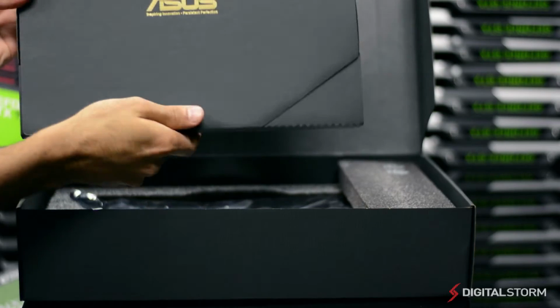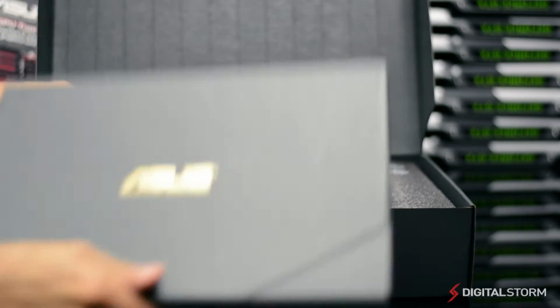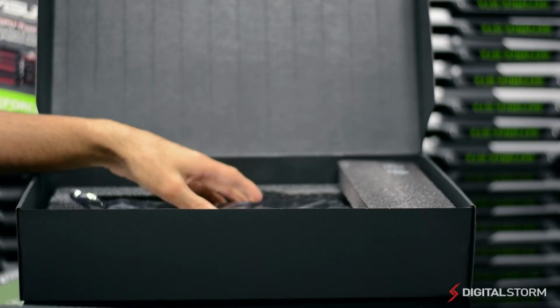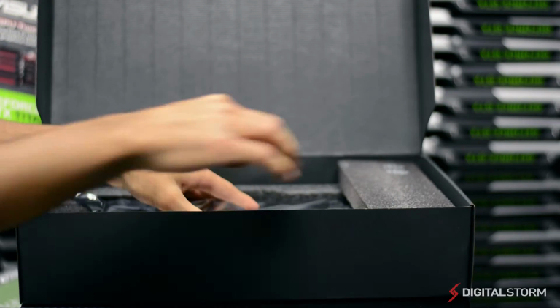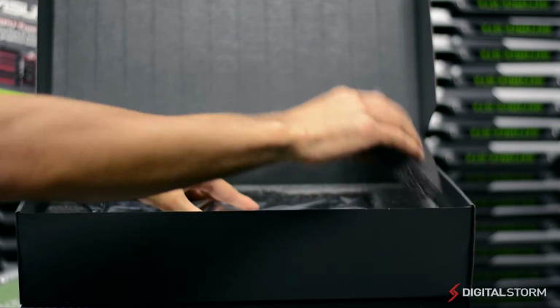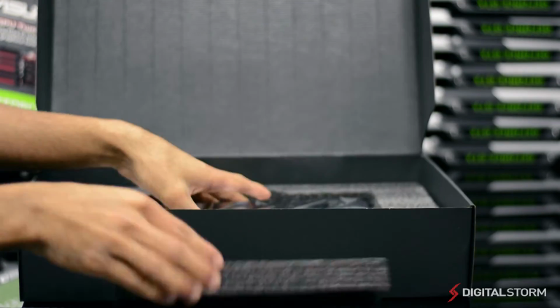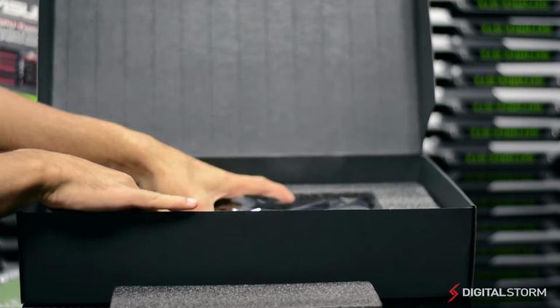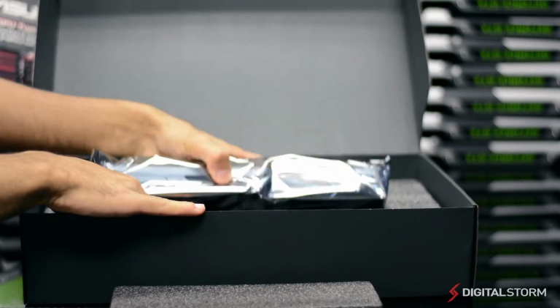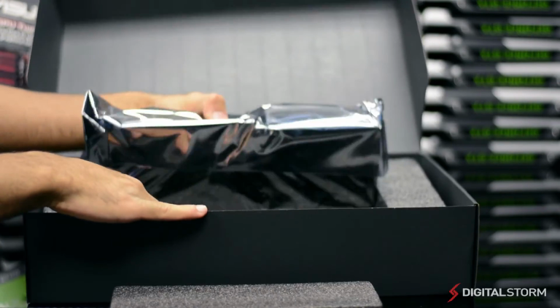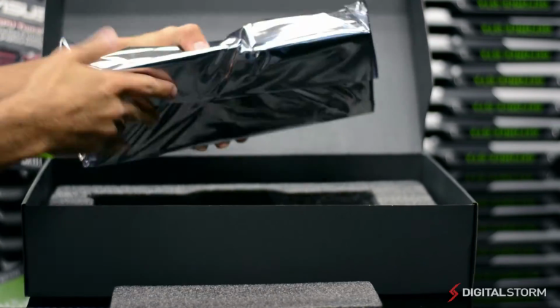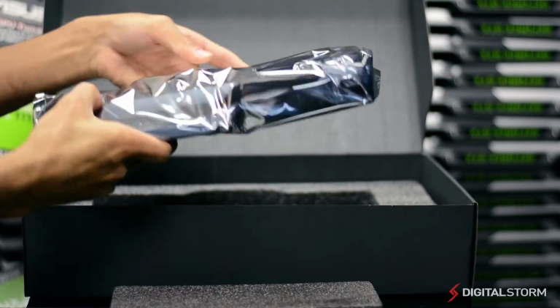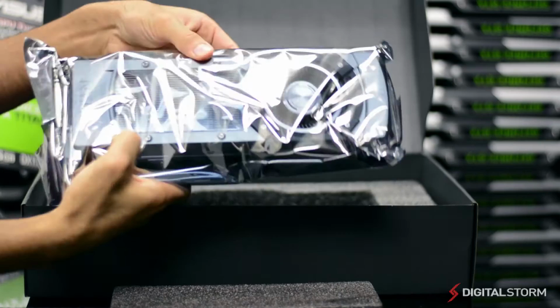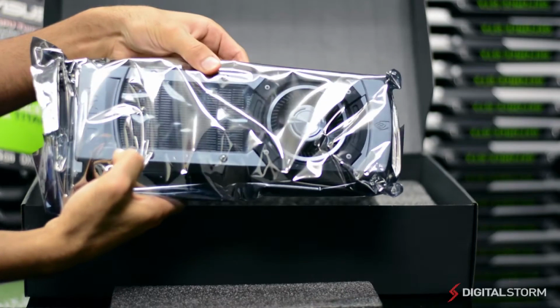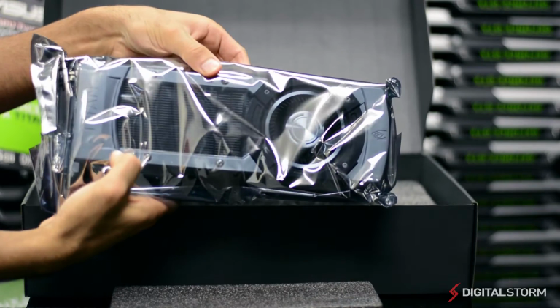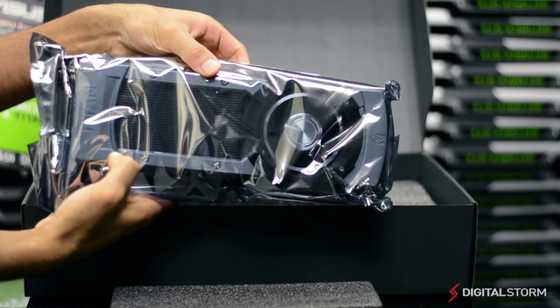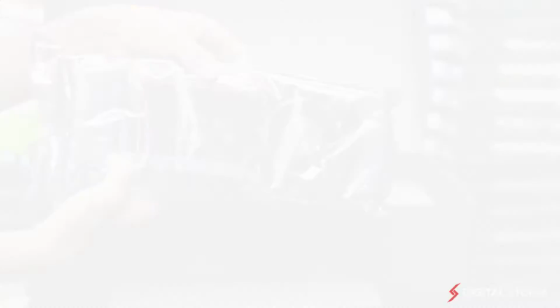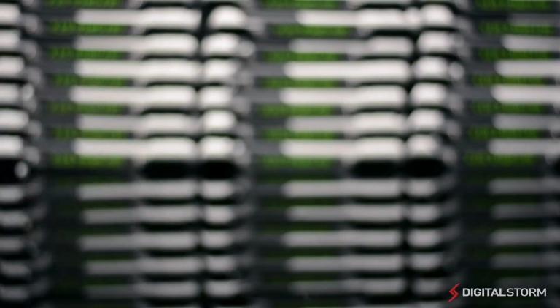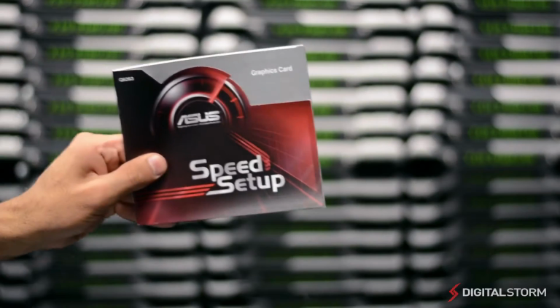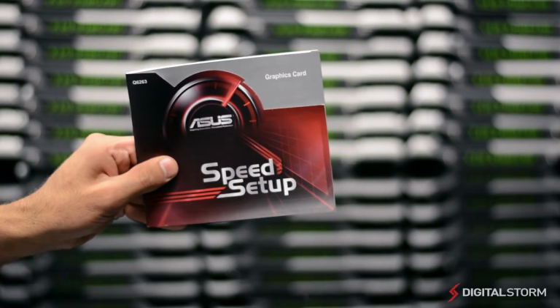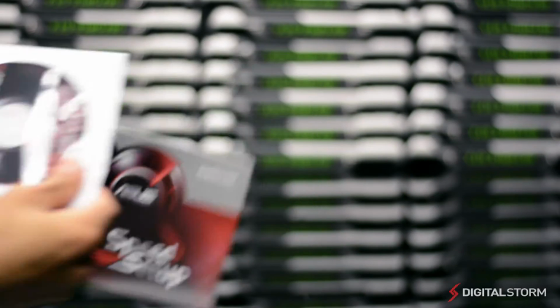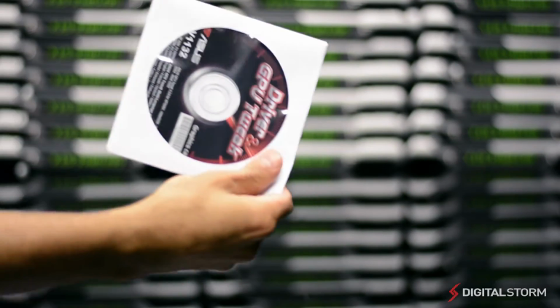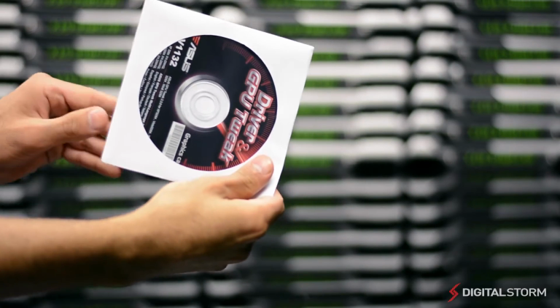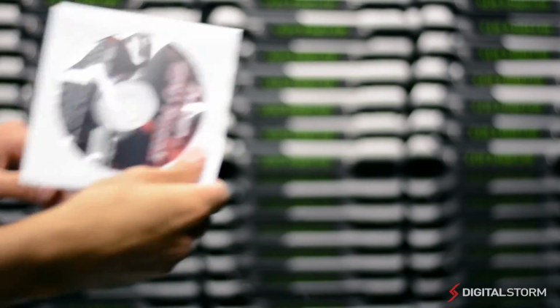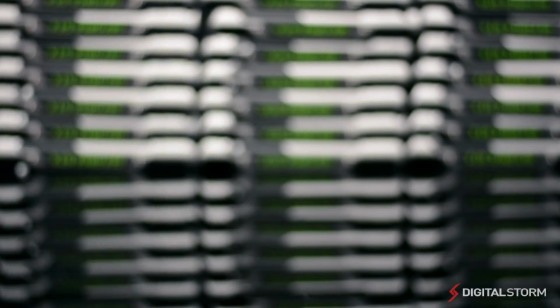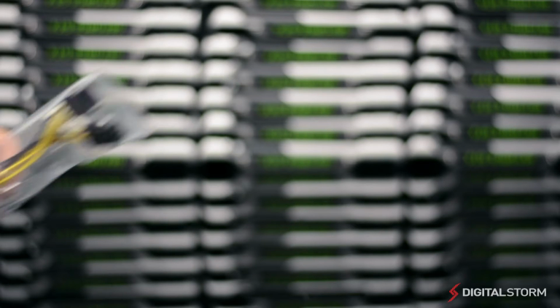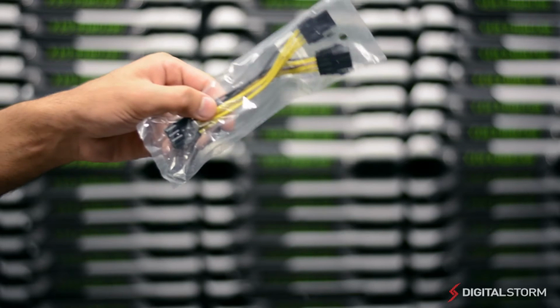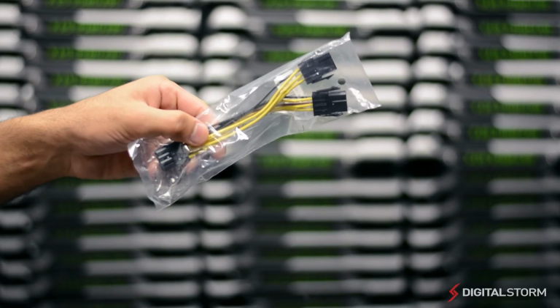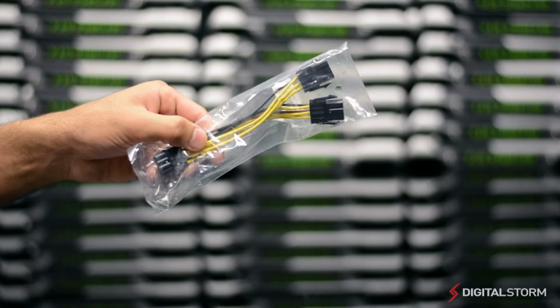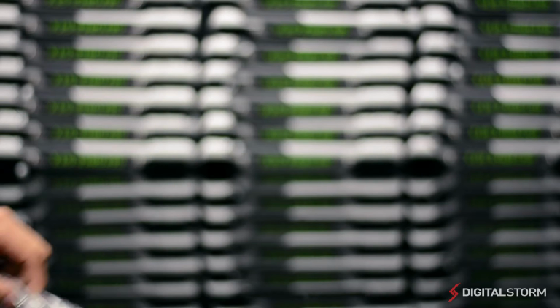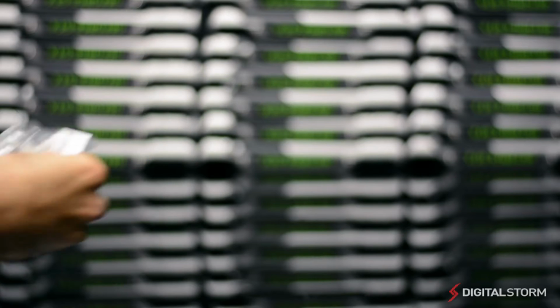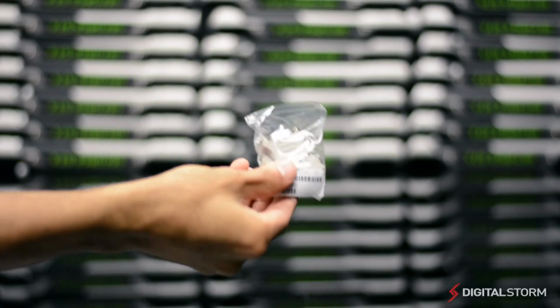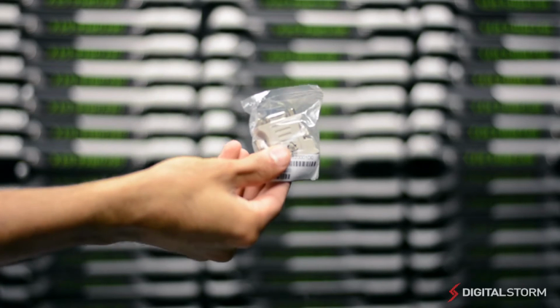After removing the outer shell and accessories box, you'll find the GTX Titan securely packed between two pieces of foam. Inside you'll find ASUS's manual and driver's DVD, as well as an 8-pin to 6-pin power cable and a DVI to VGA adapter.